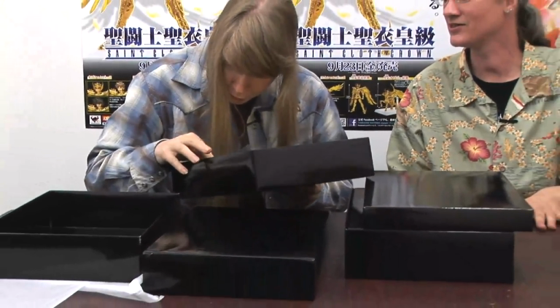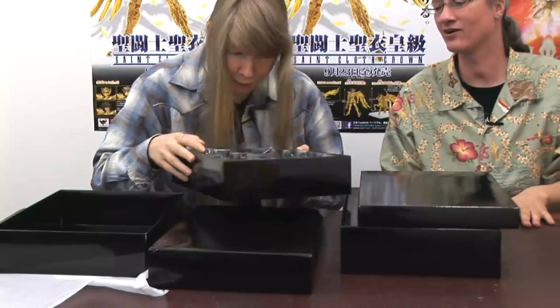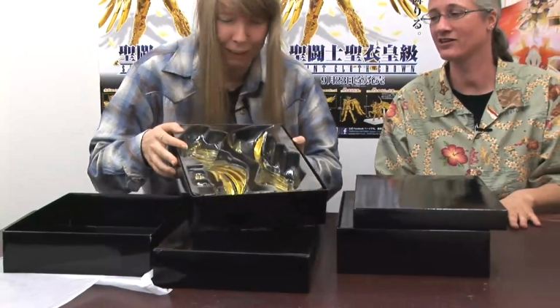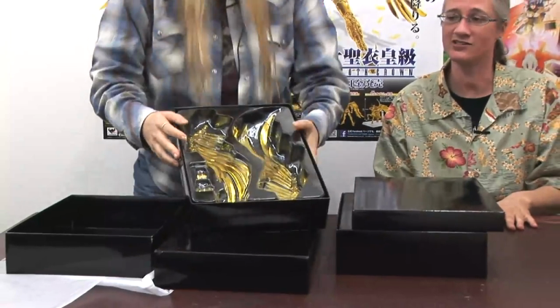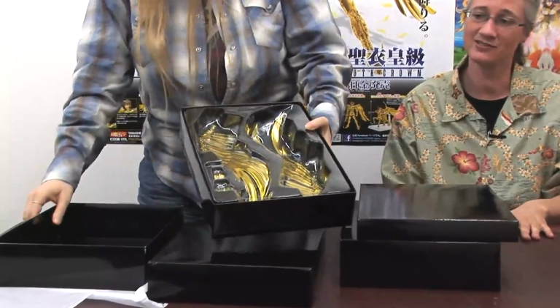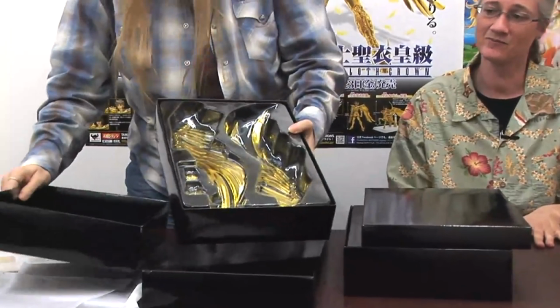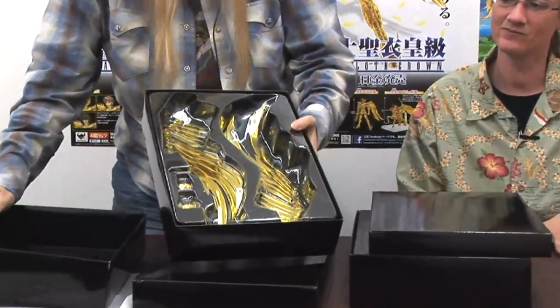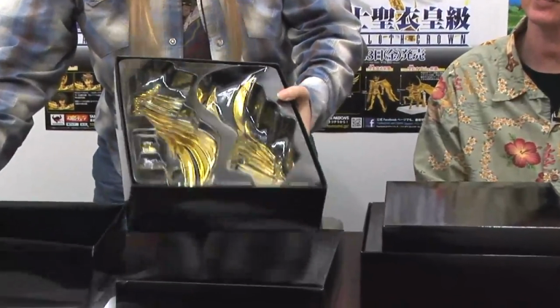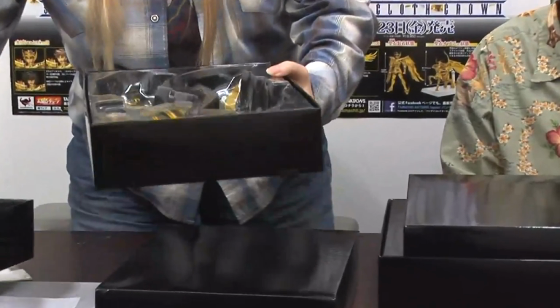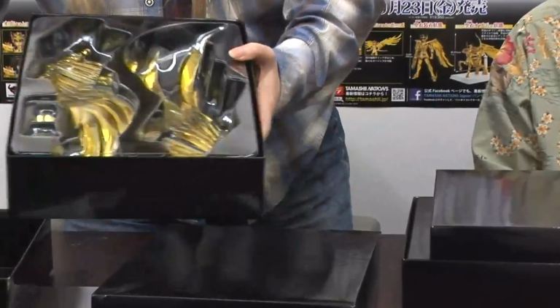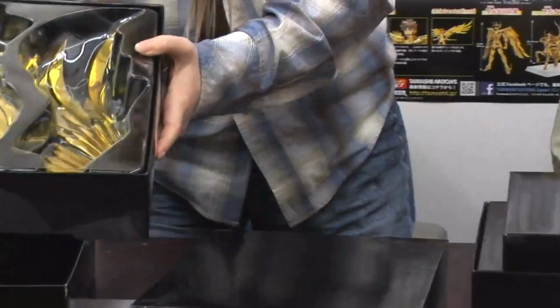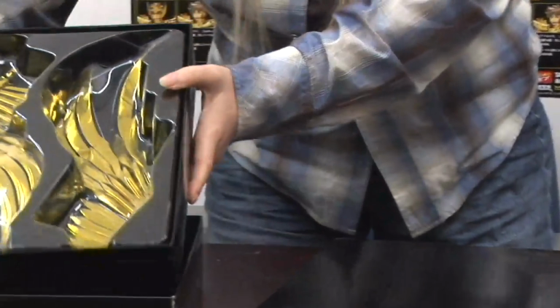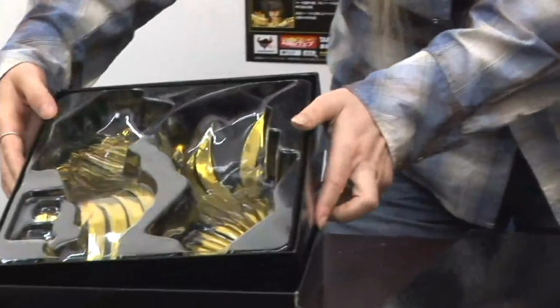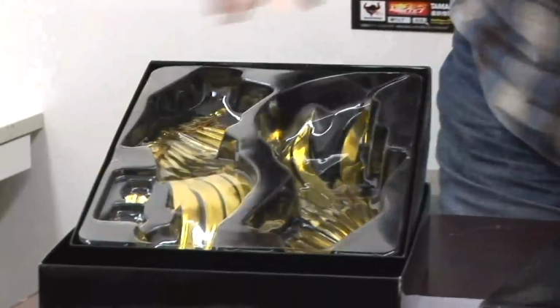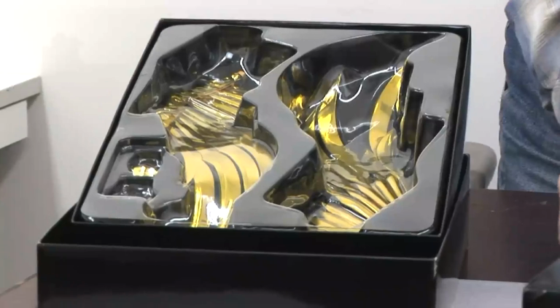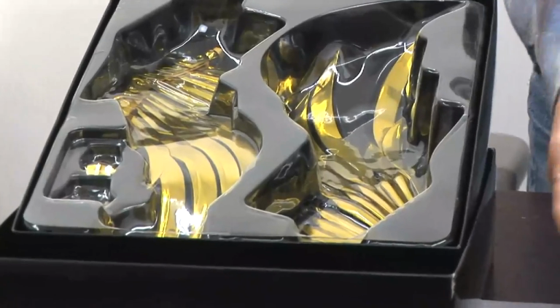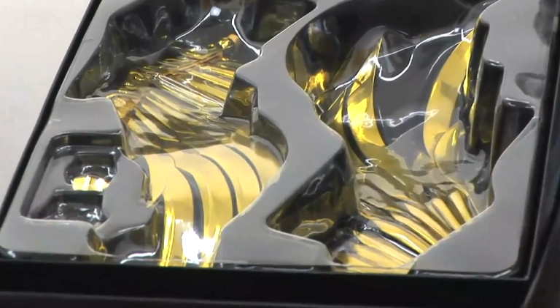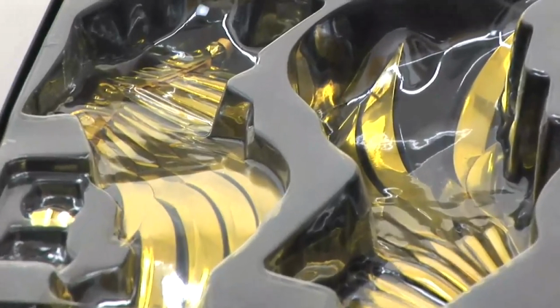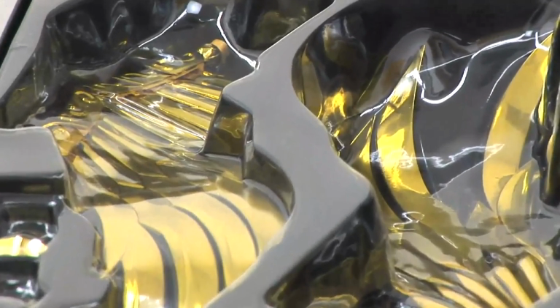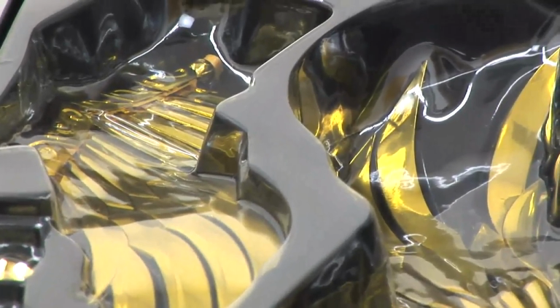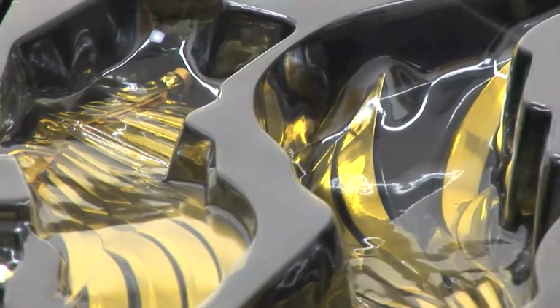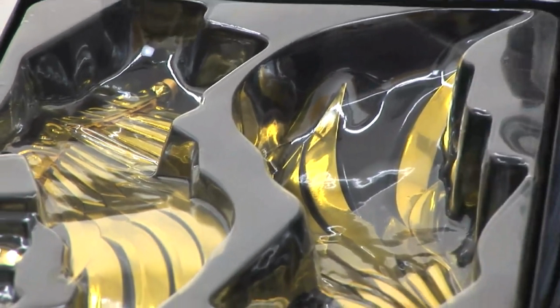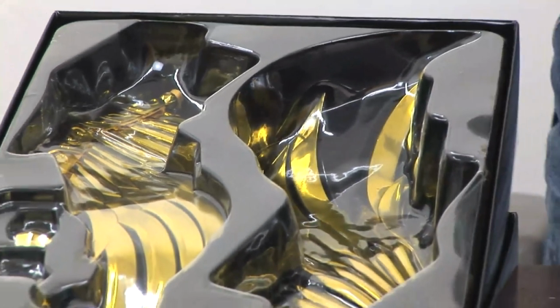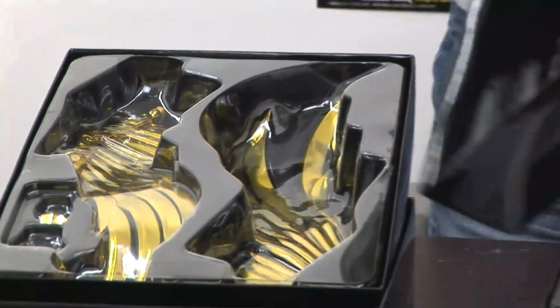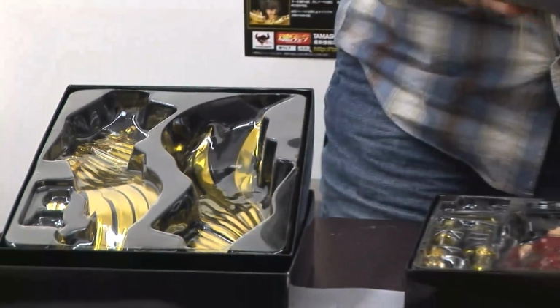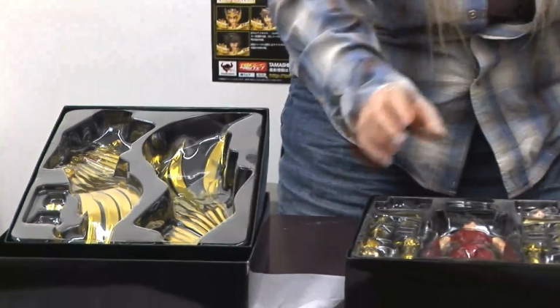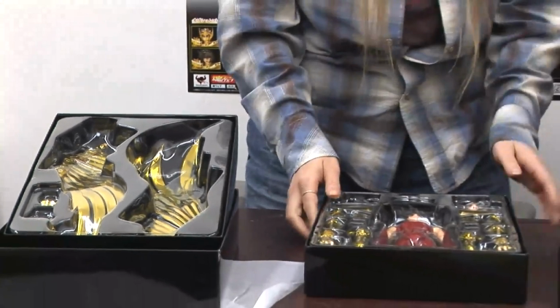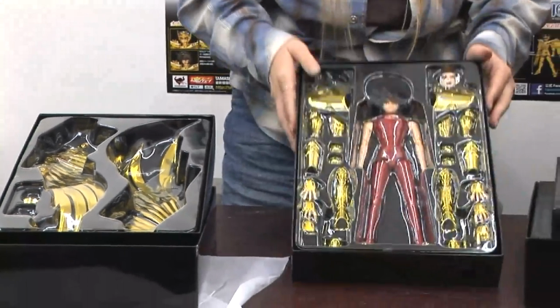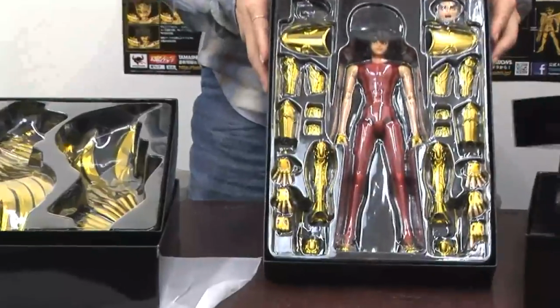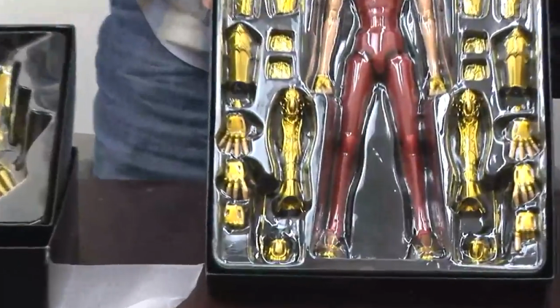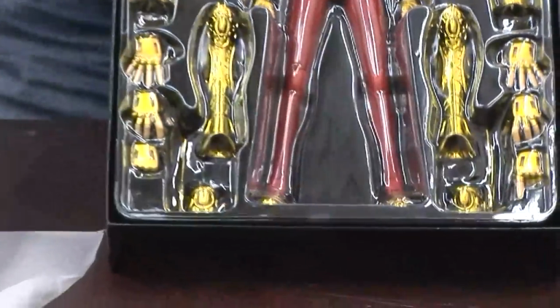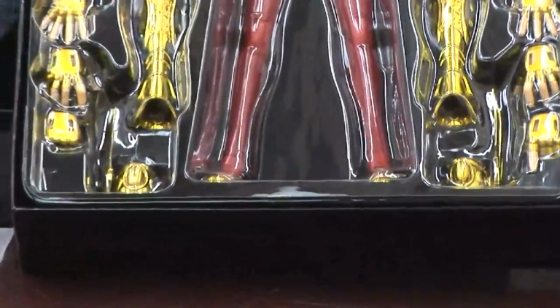They are articulated. Oh, is that neat. It's going to be fun to get this together. That is beautiful. Okay, this is heavy. There he is! Wow.